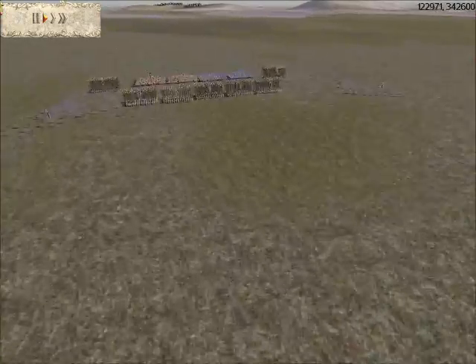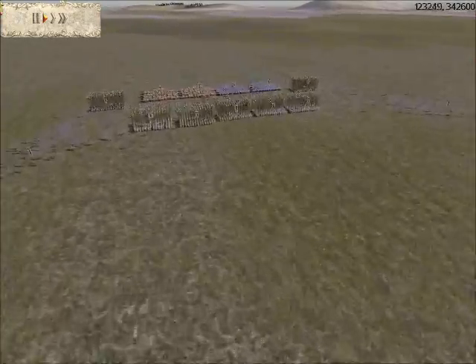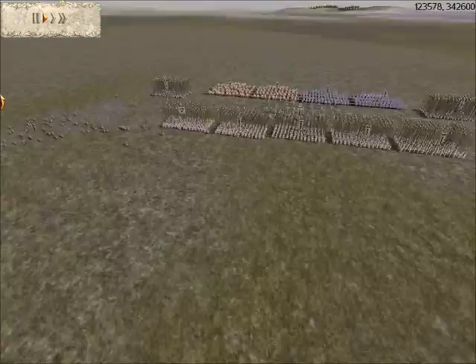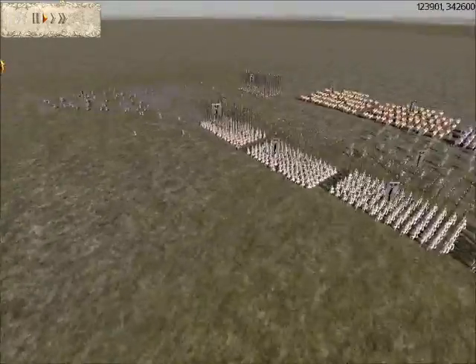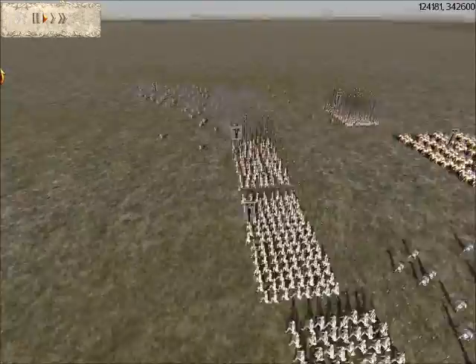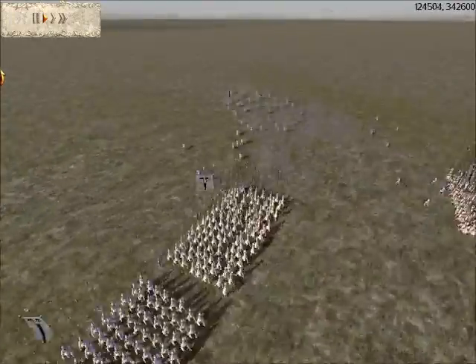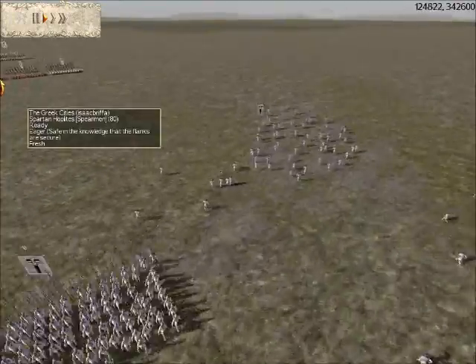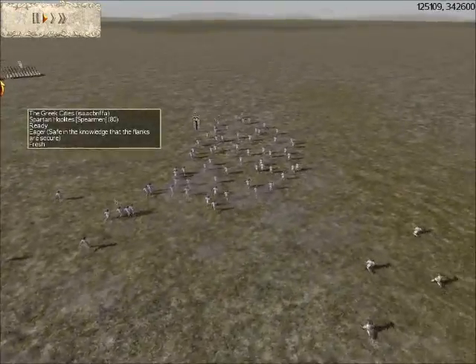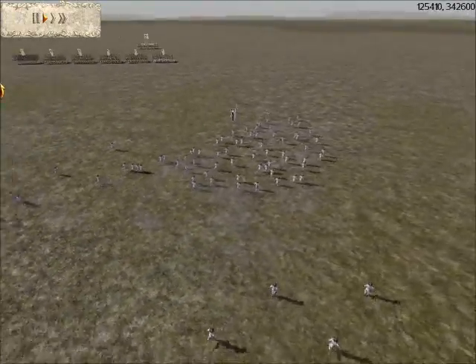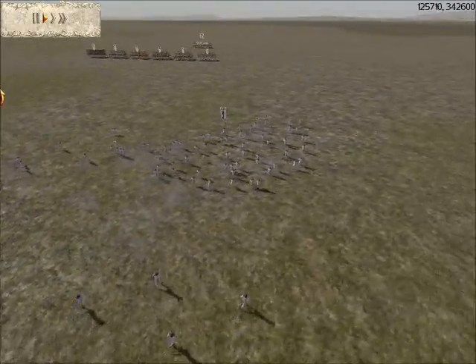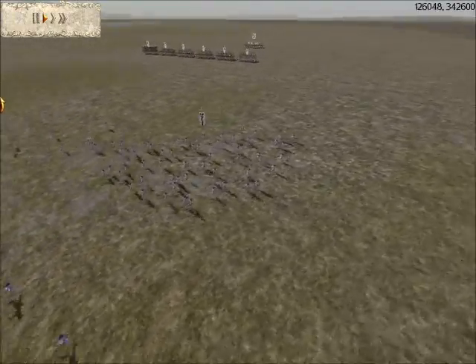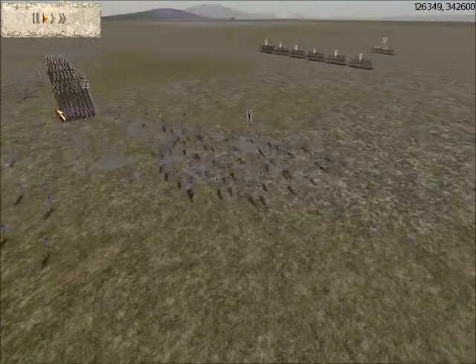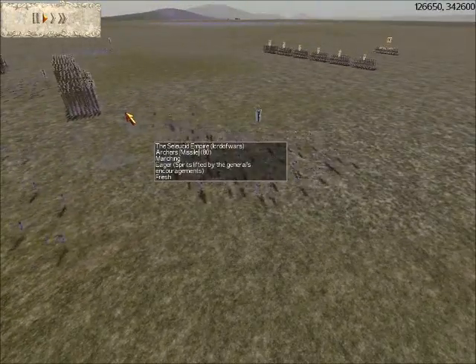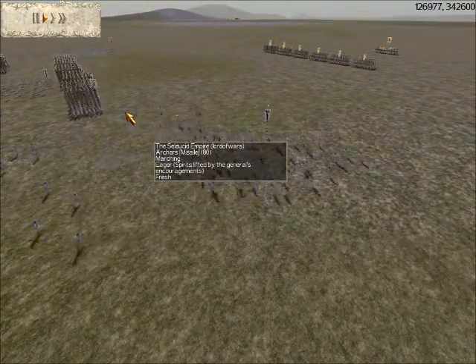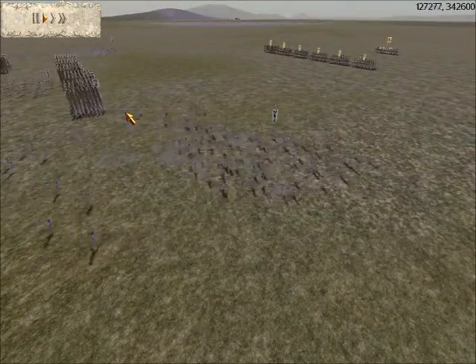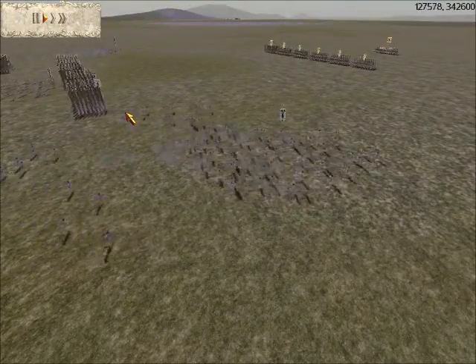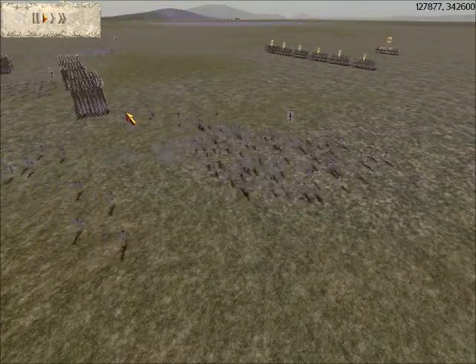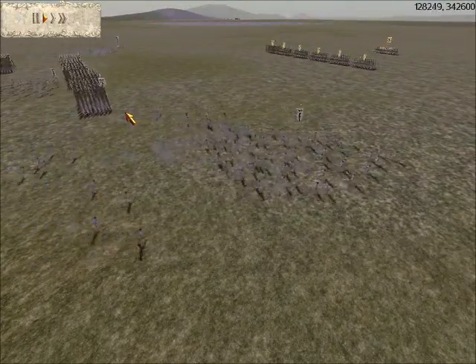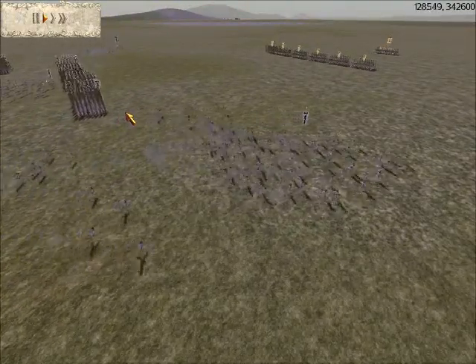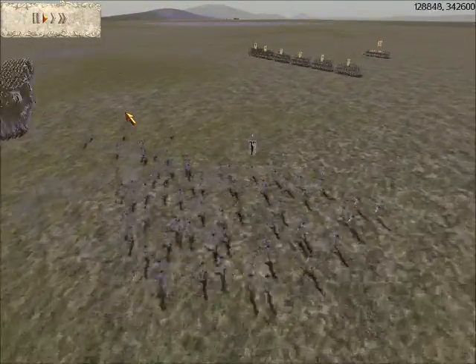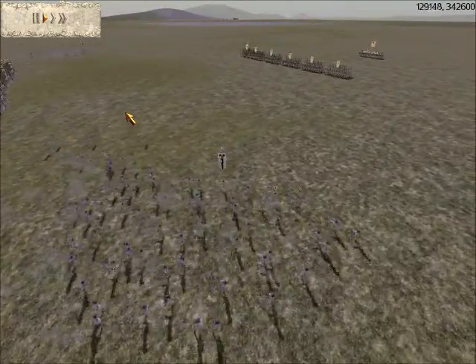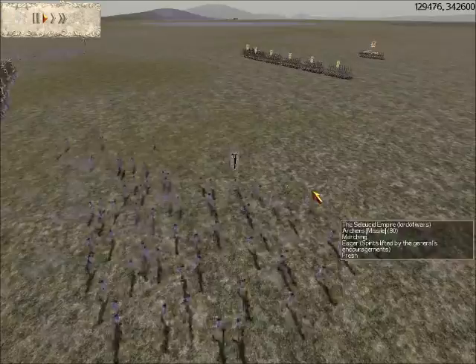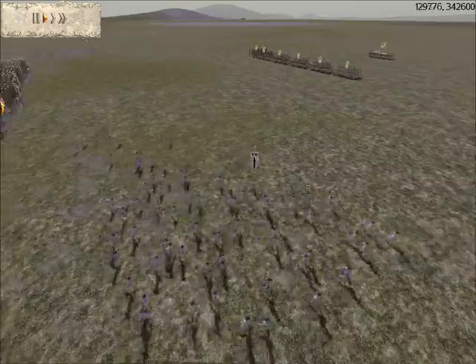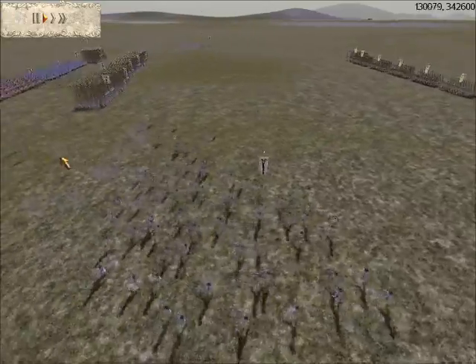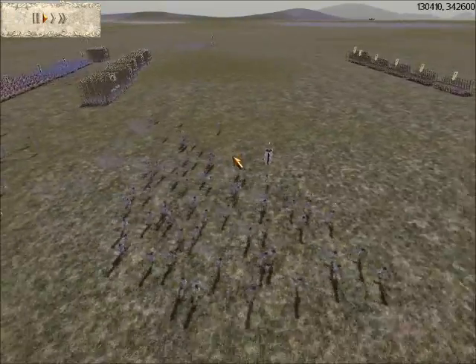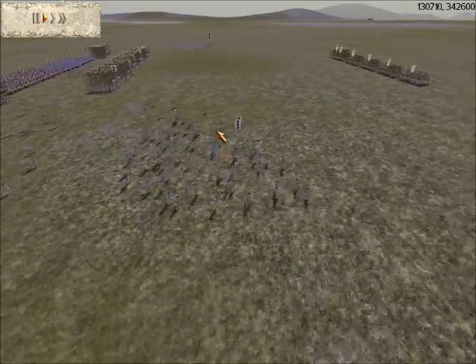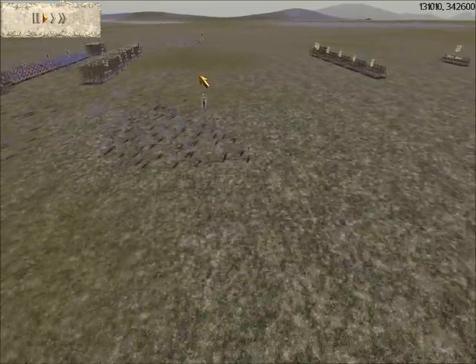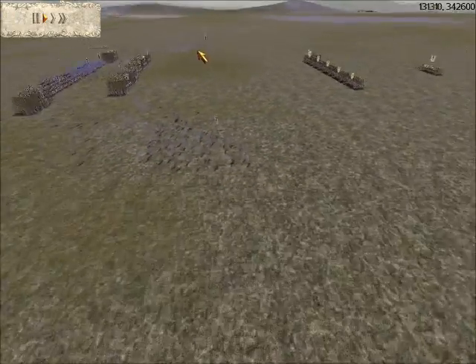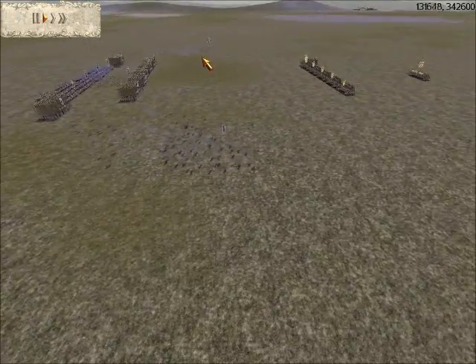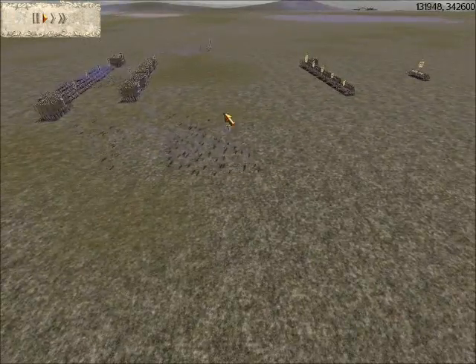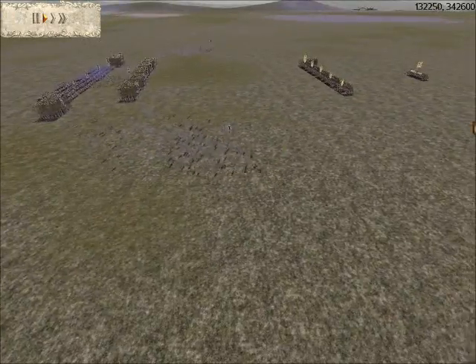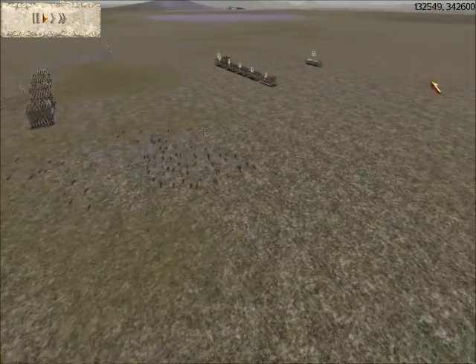As you can tell, he's taken no Cavalry and no Missile units, so I have the advantage there. Seeing this, I immediately set my archers to Skirmish mode and ran one unit down each wing.